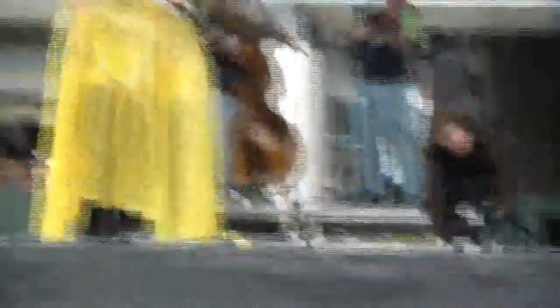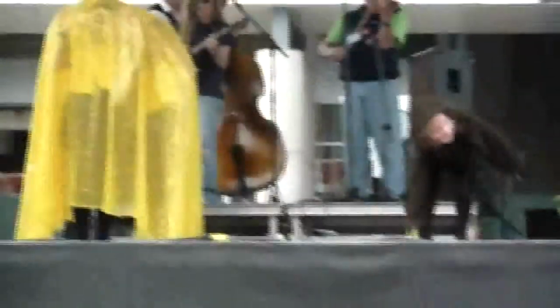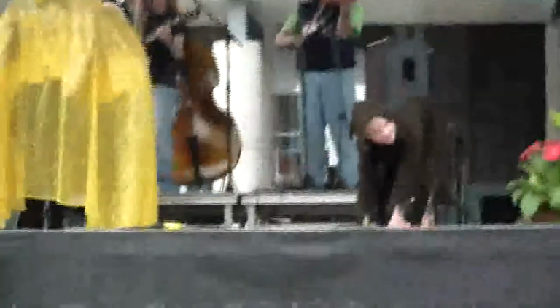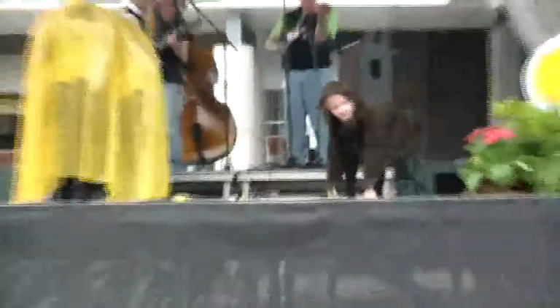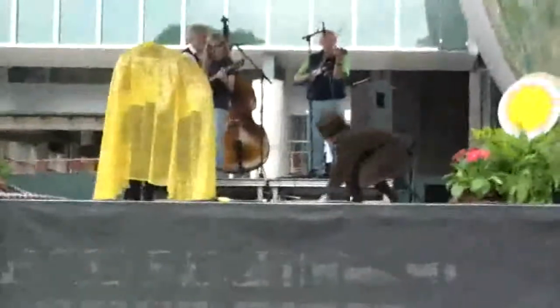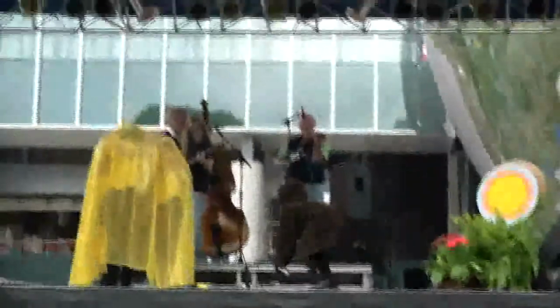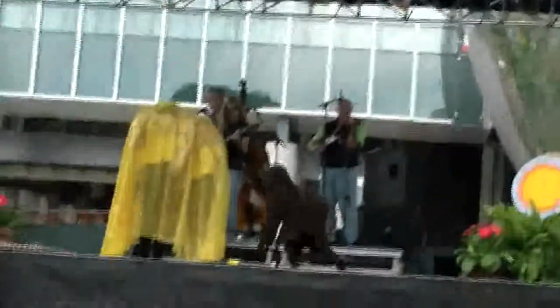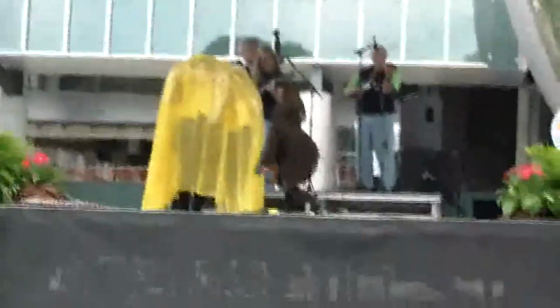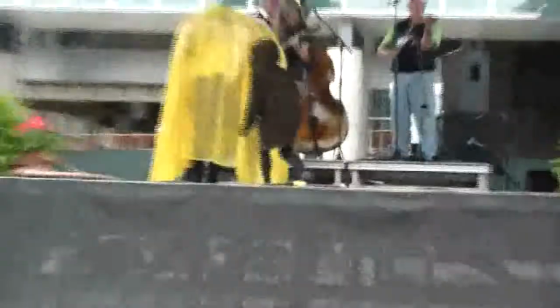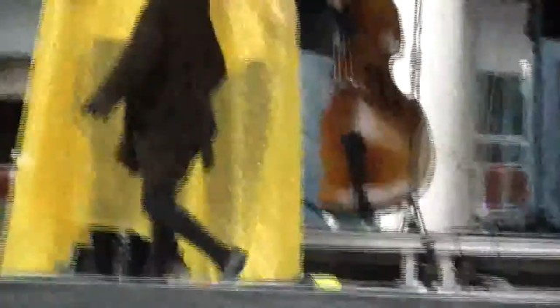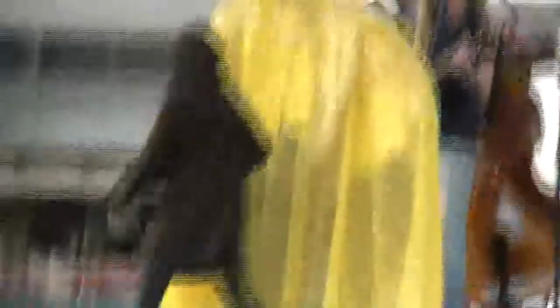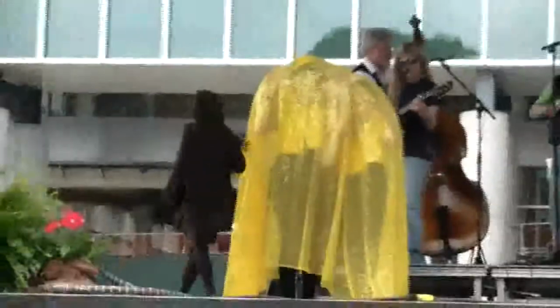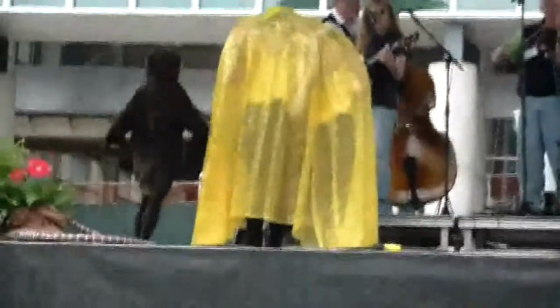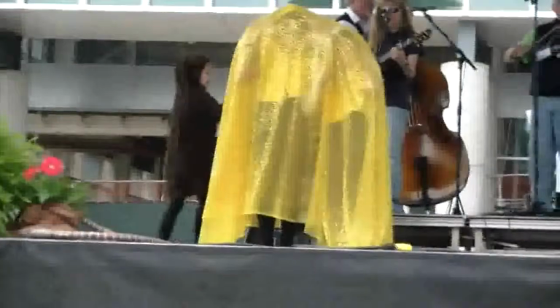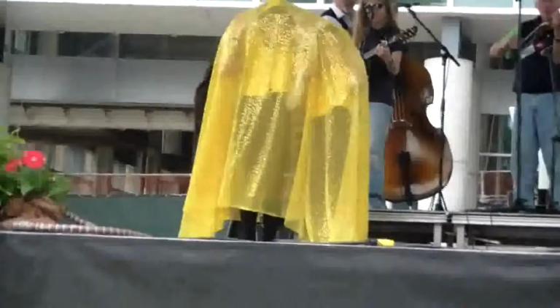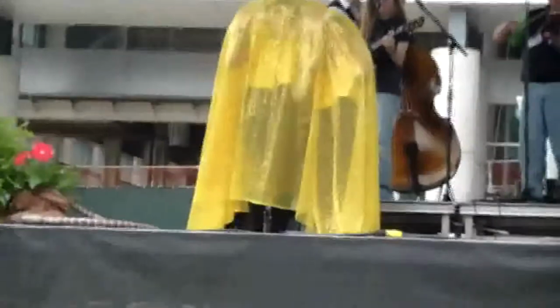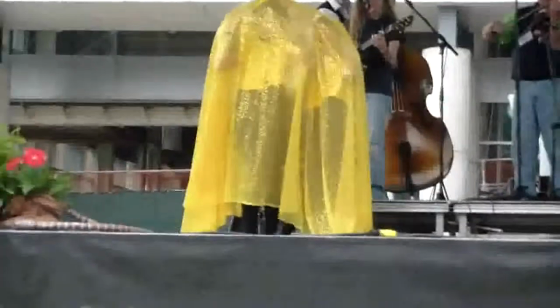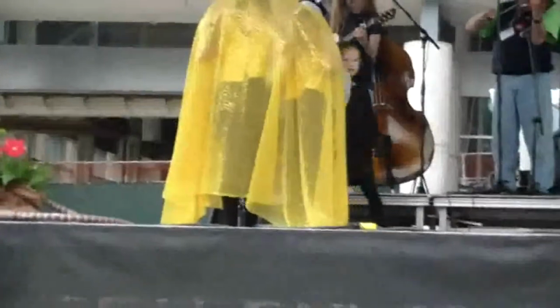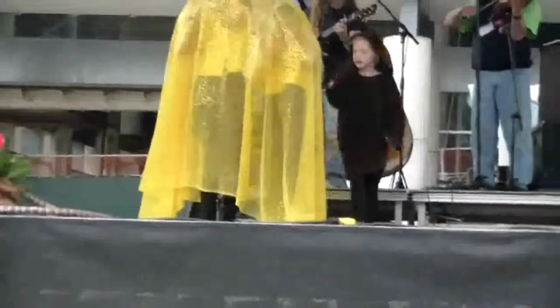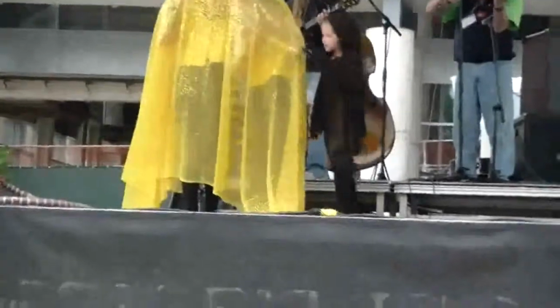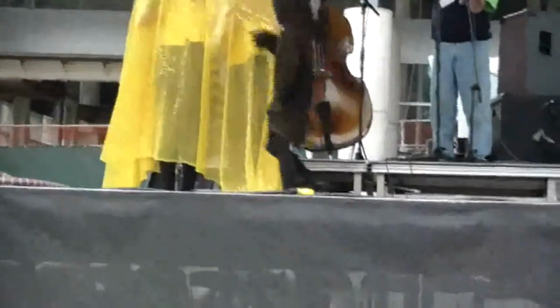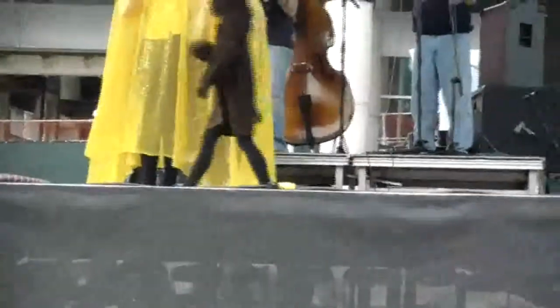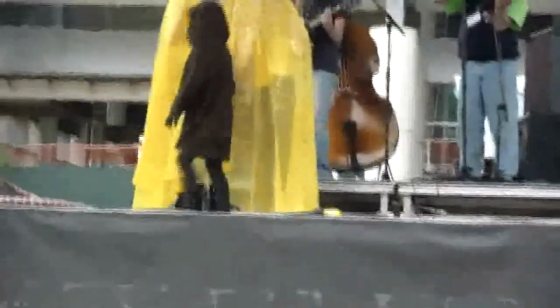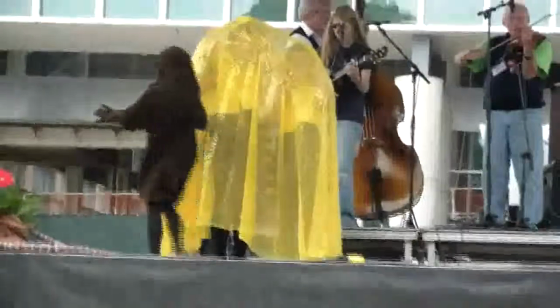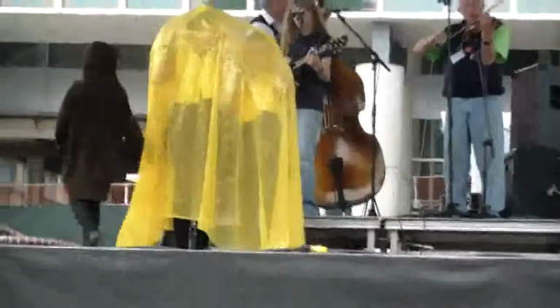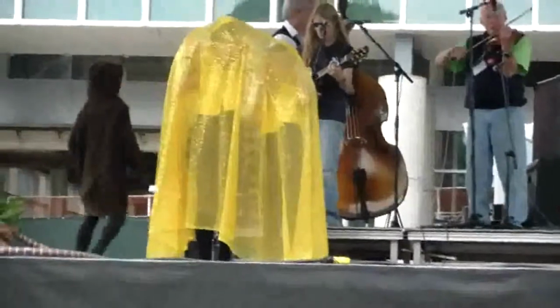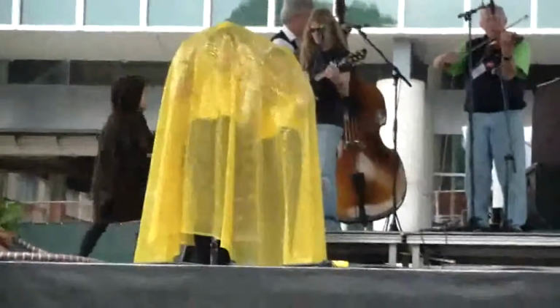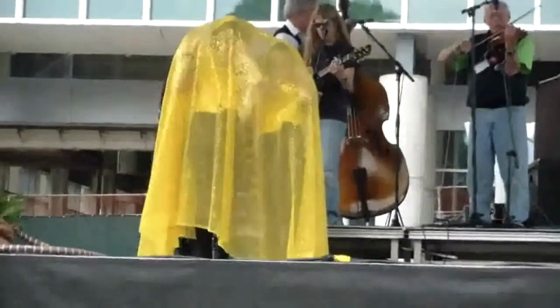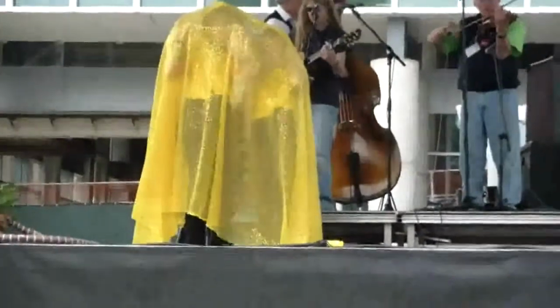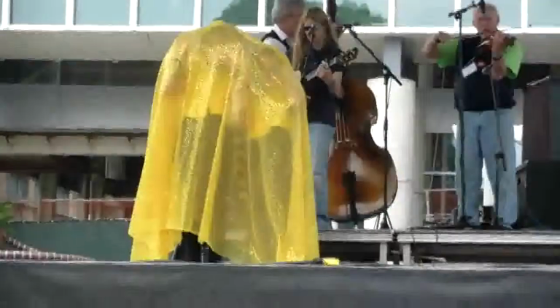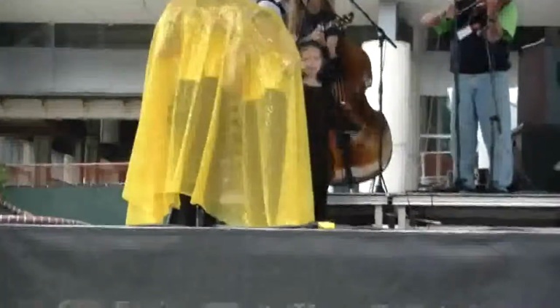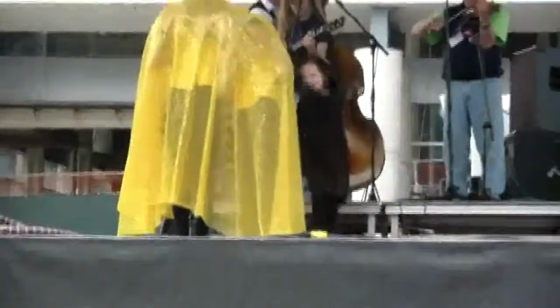Baby bear, what are you doing? Uh oh — I think the baby bear has found a beehive. Now we know bears like to eat berries, nuts, grasses and insects, but they also would never turn down a beehive.